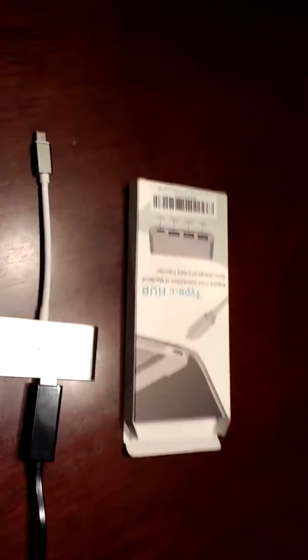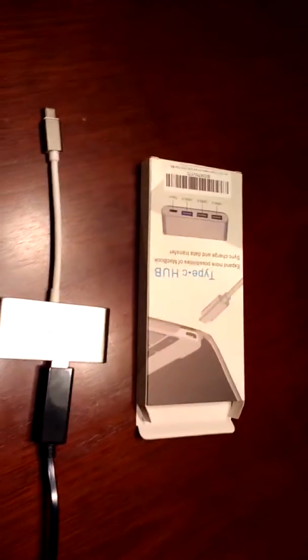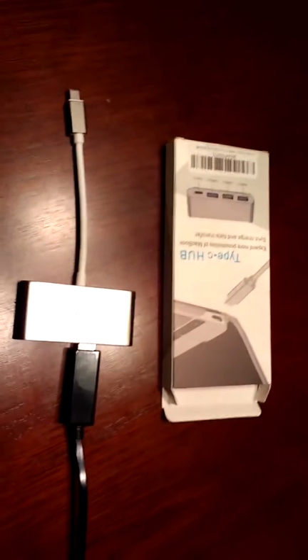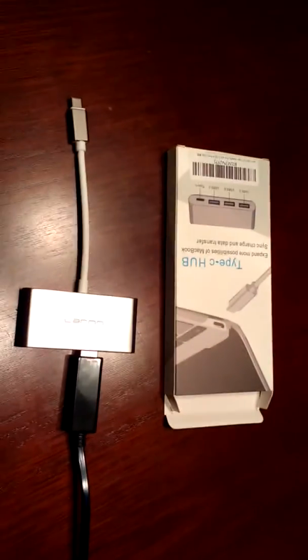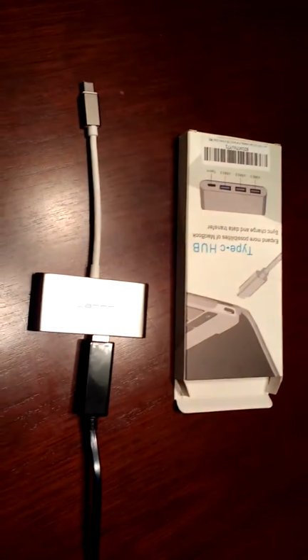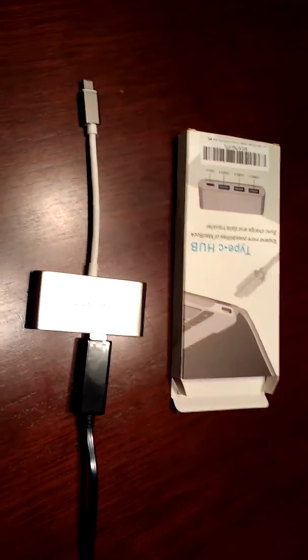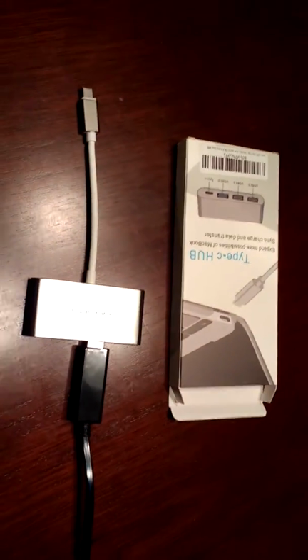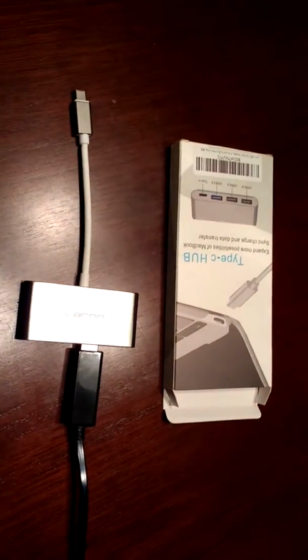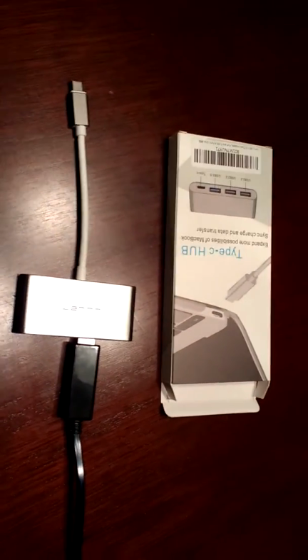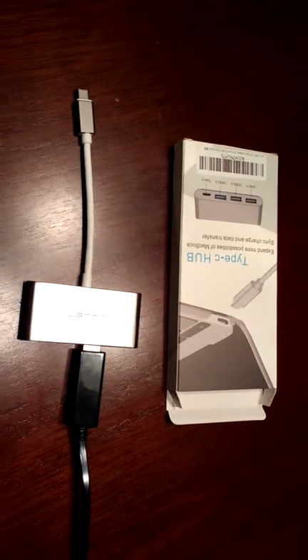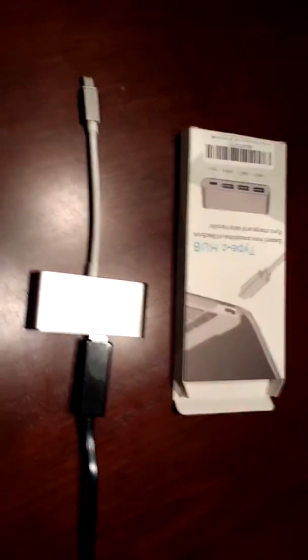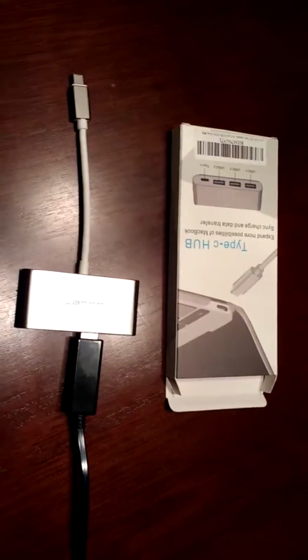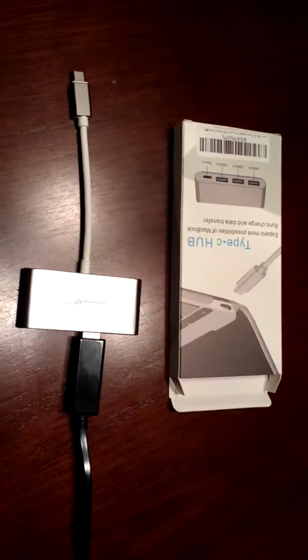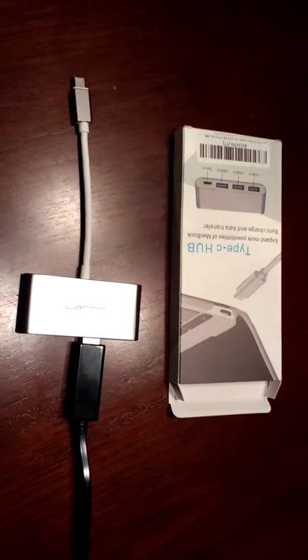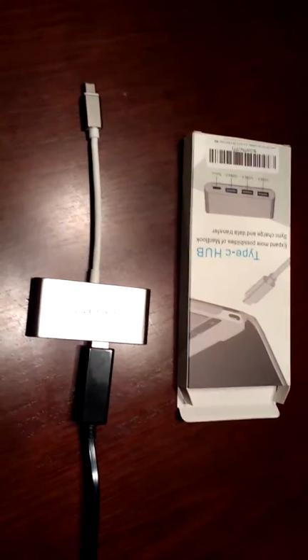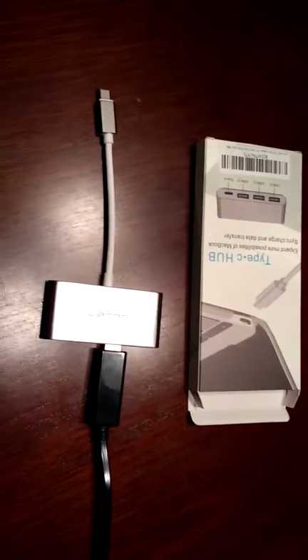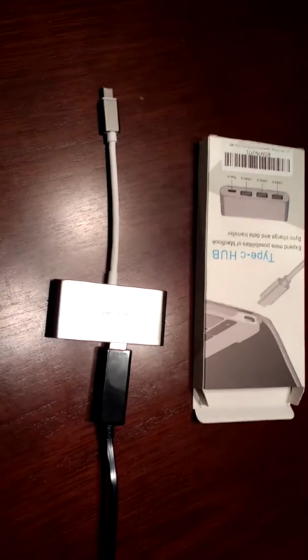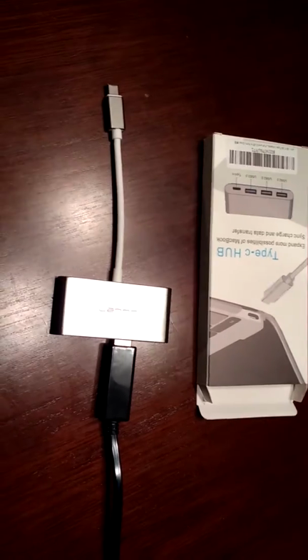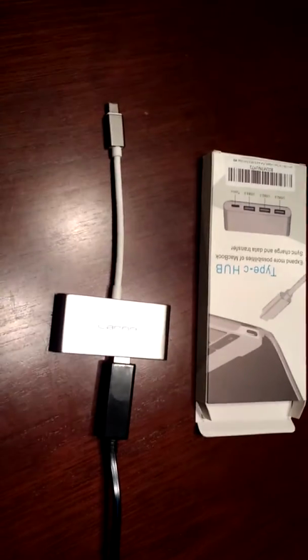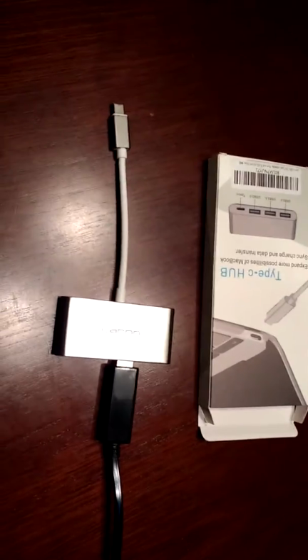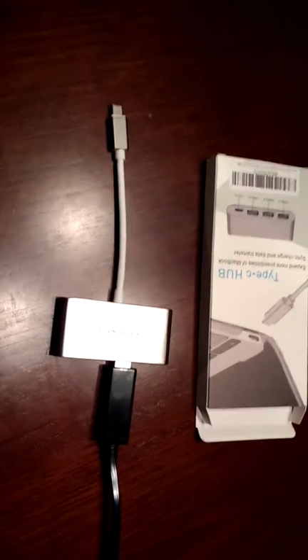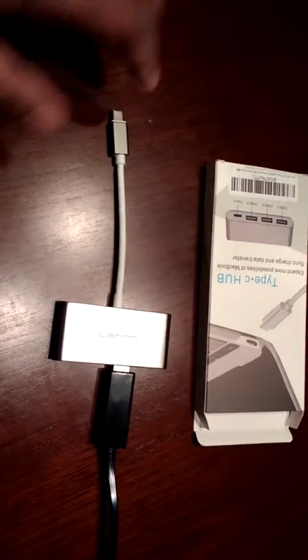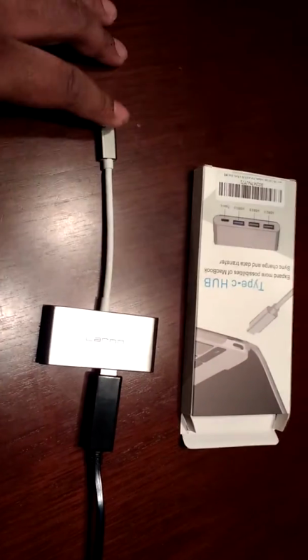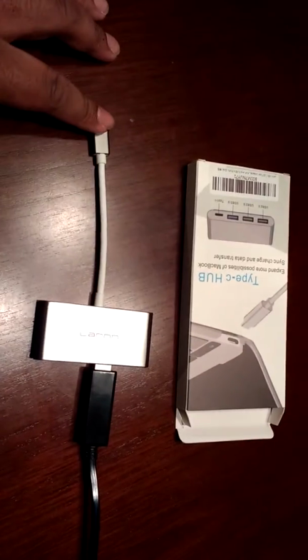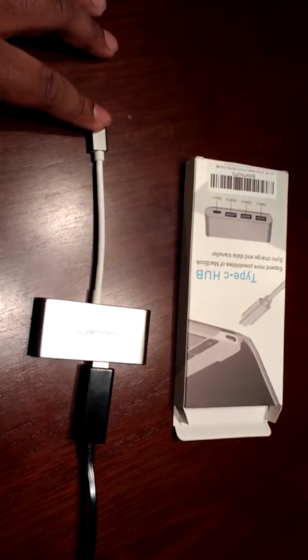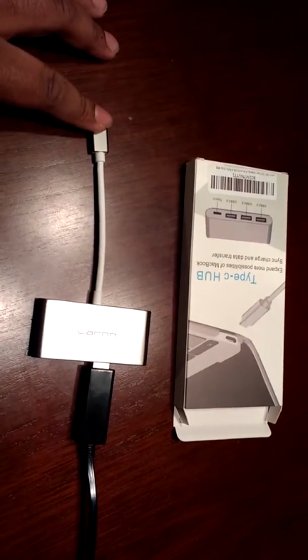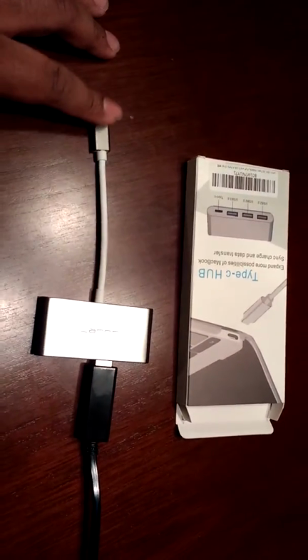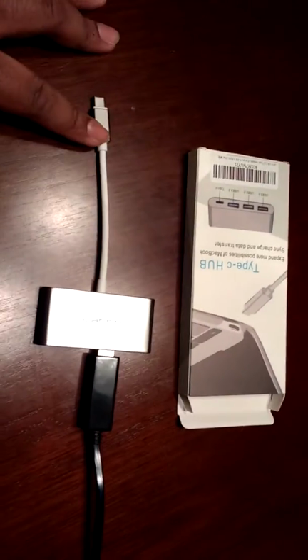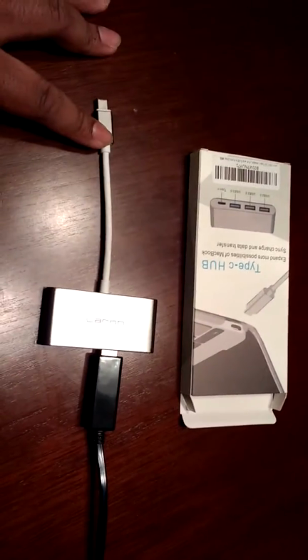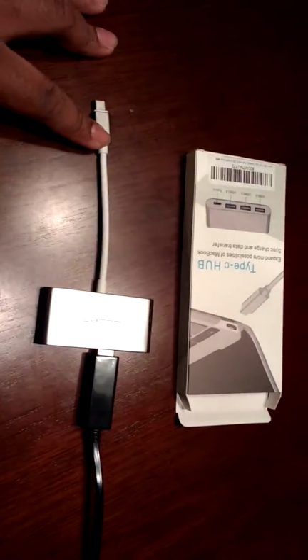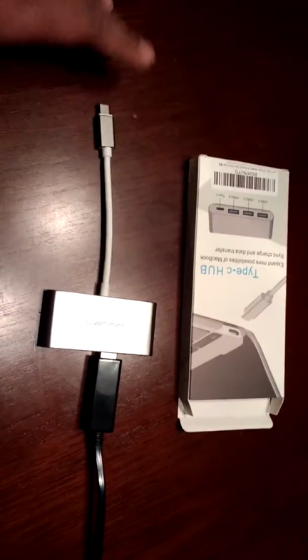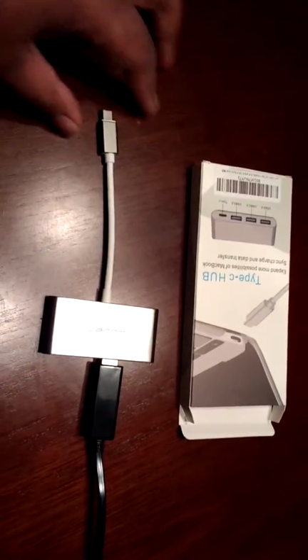Hello everyone and welcome back to Lines of Views. Today we are reviewing the LARN Type-C Hub. Basically it's for a MacBook — all you do is plug this in right here into your MacBook.